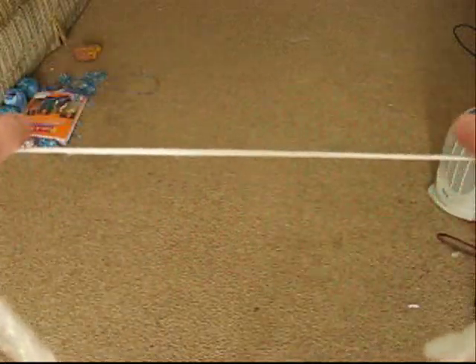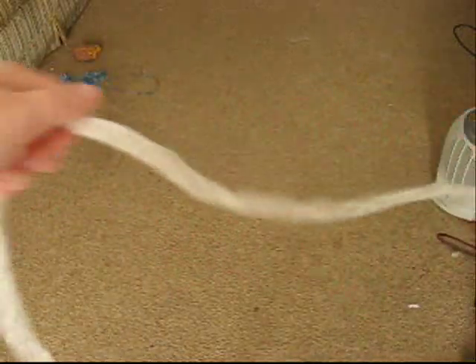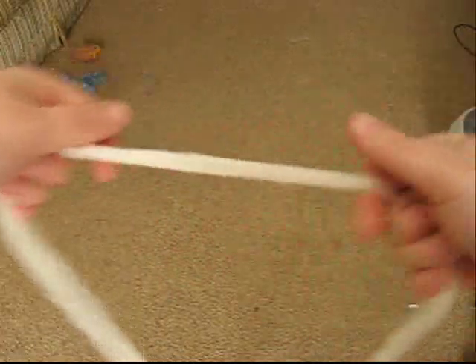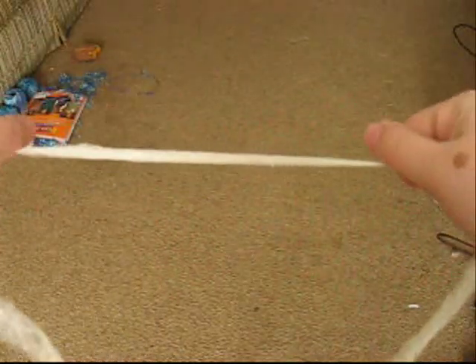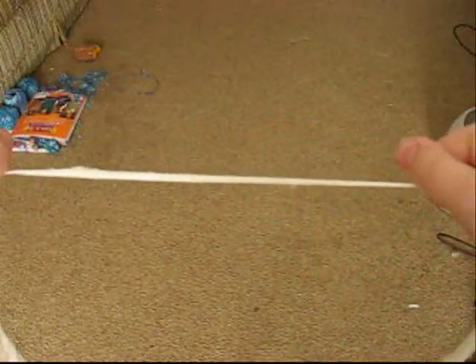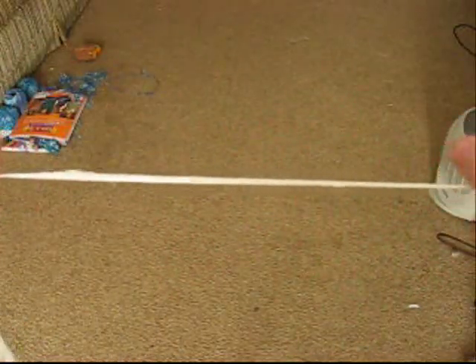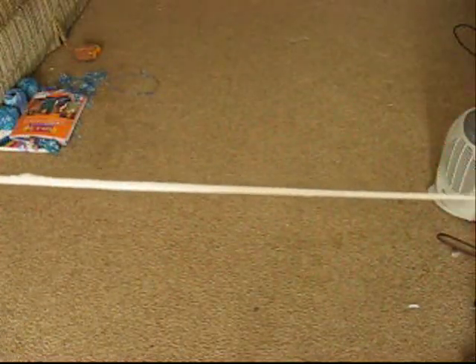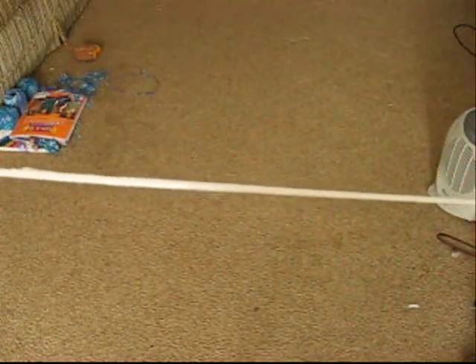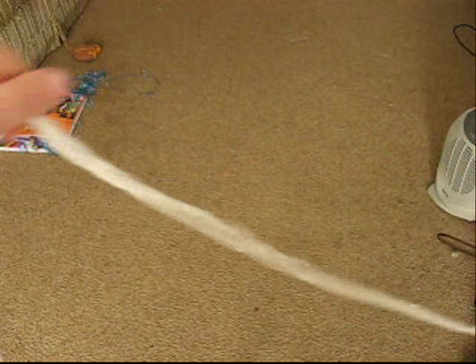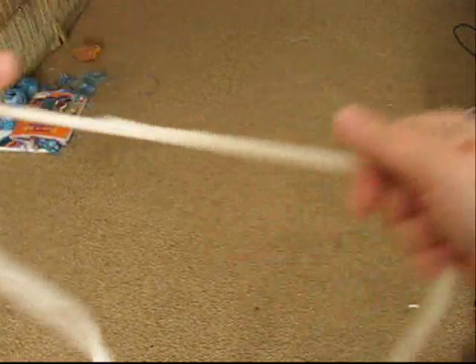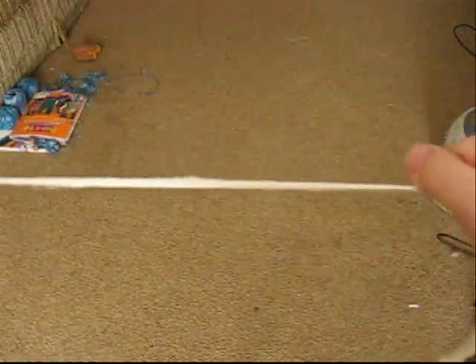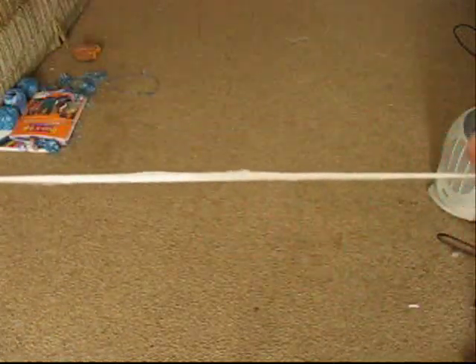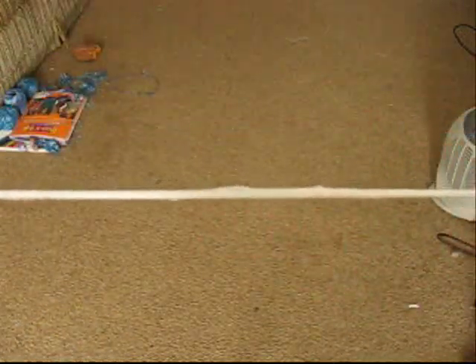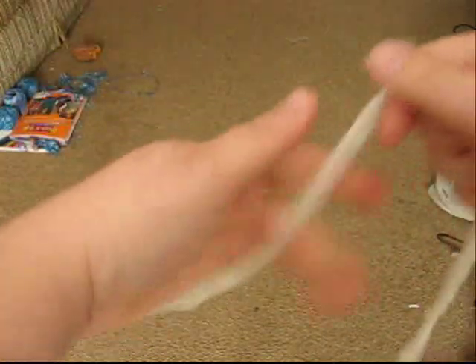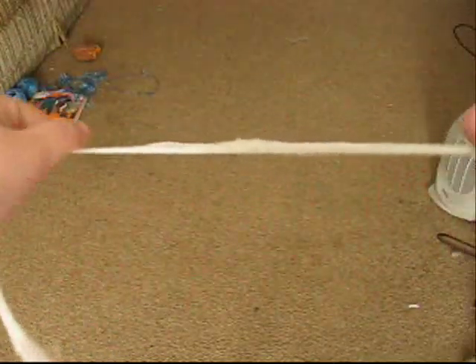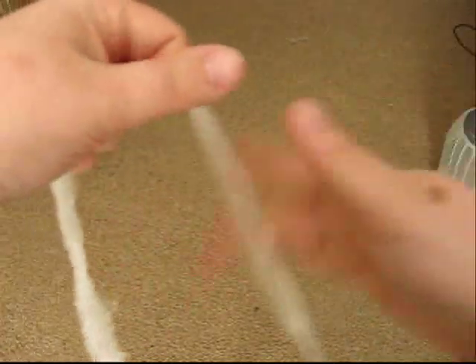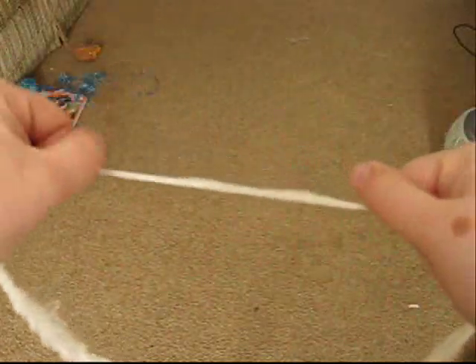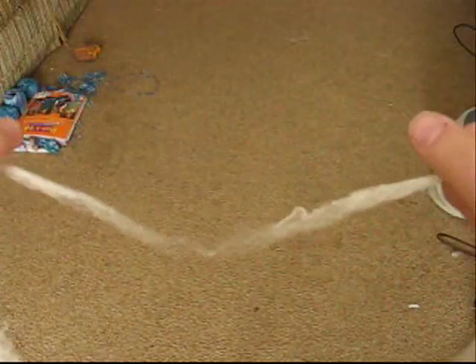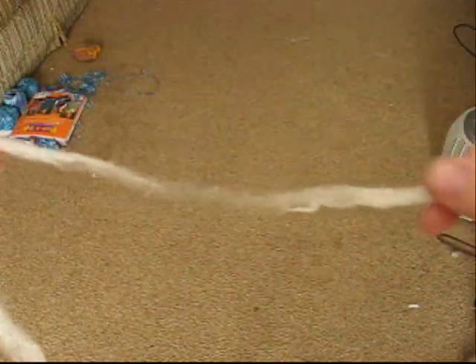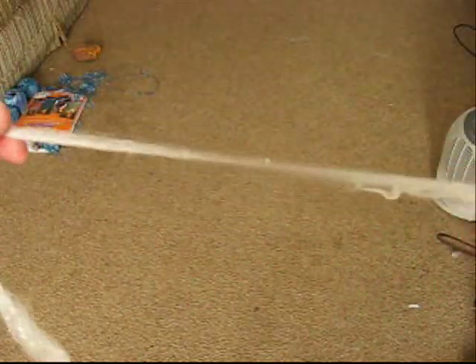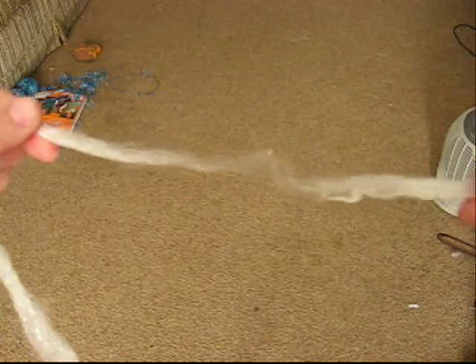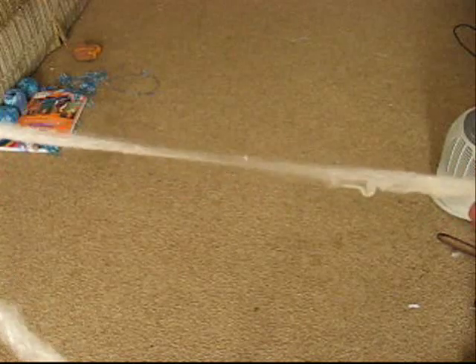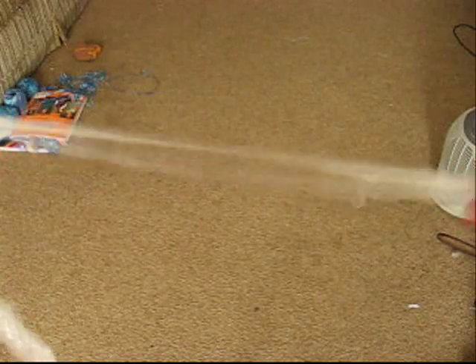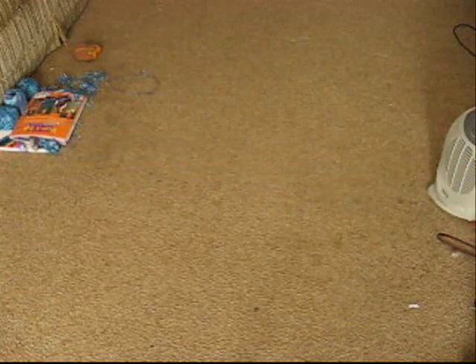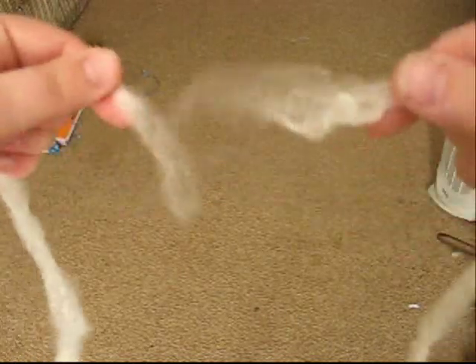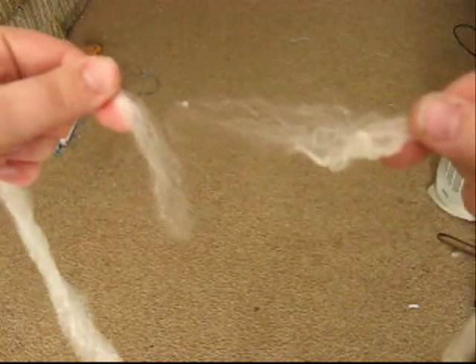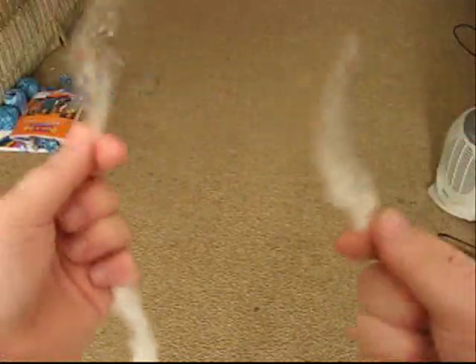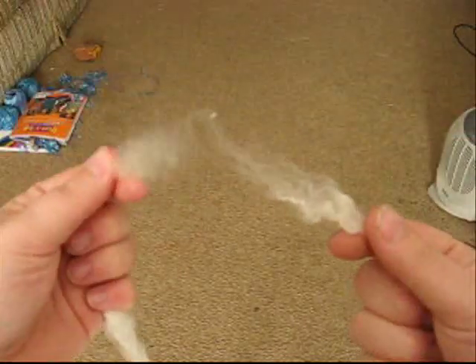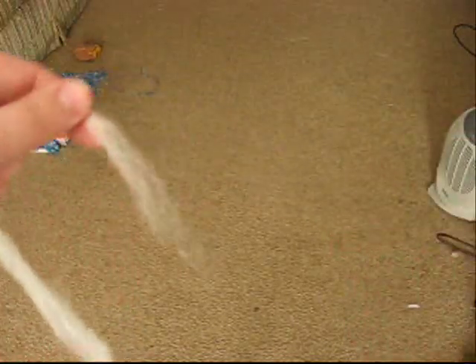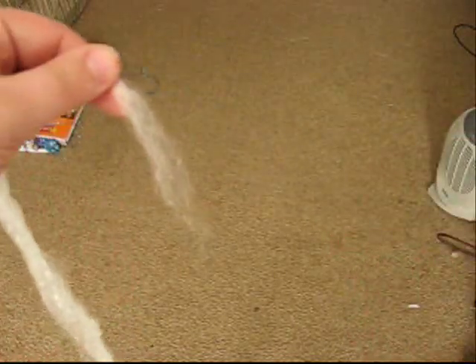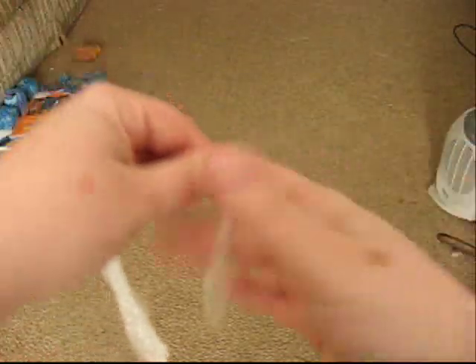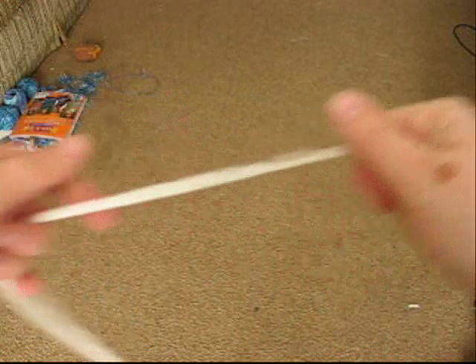You want to pull apart slowly because if you do it too hard you're more than likely going to pull it apart, and you don't want to do that just yet. See, just like that — I pulled too hard. That's what the ends look like when that happens.